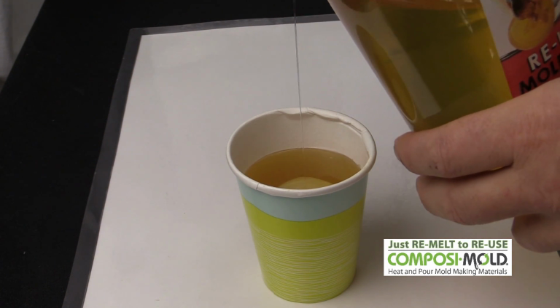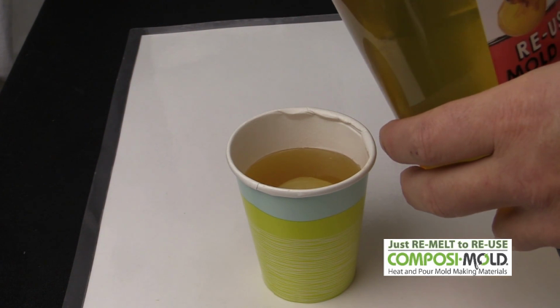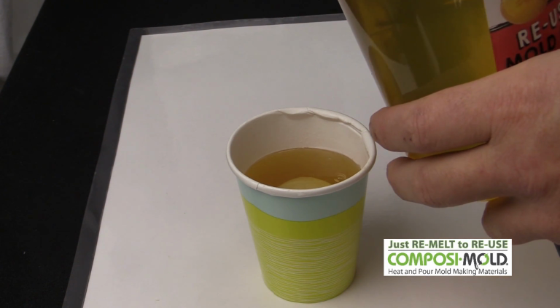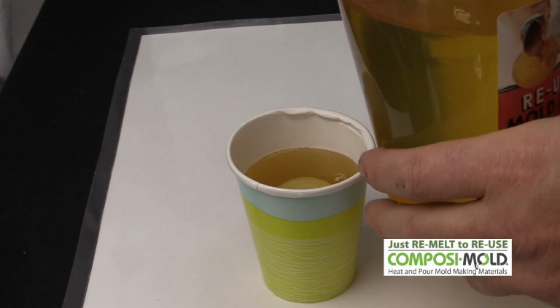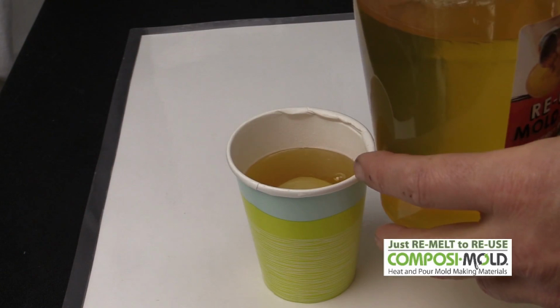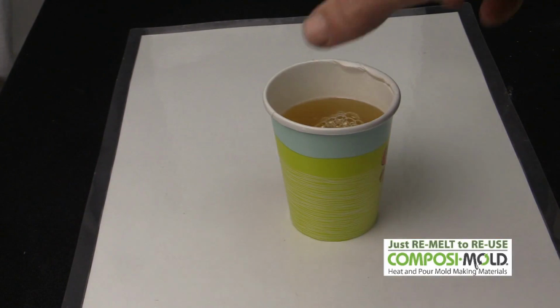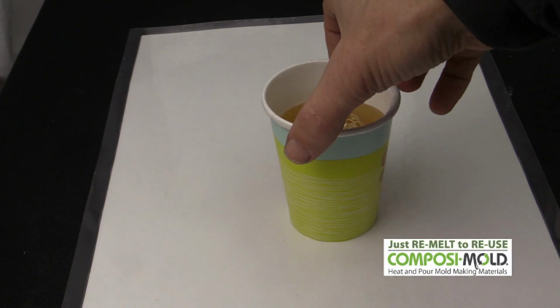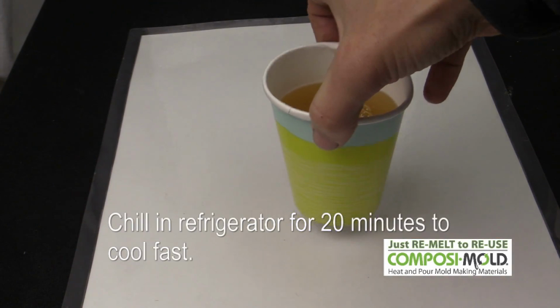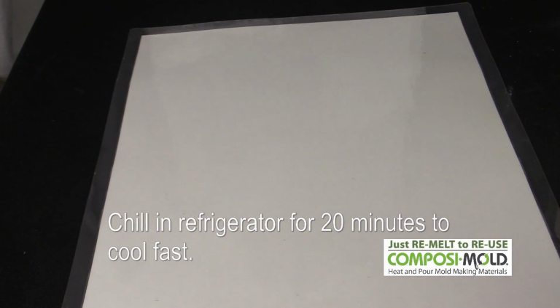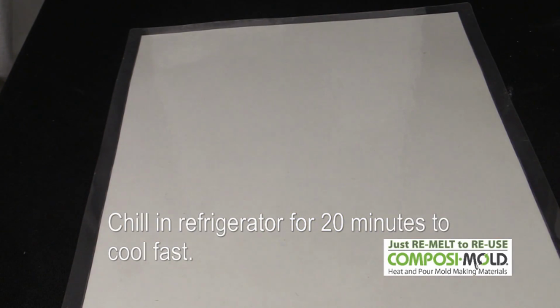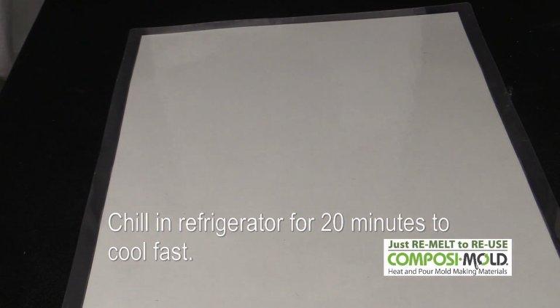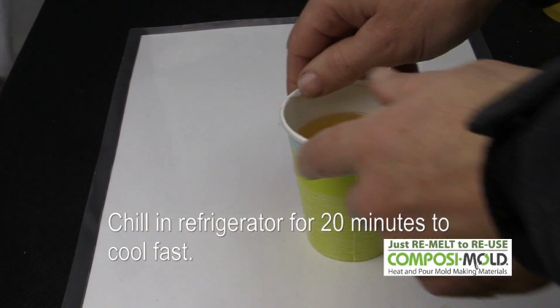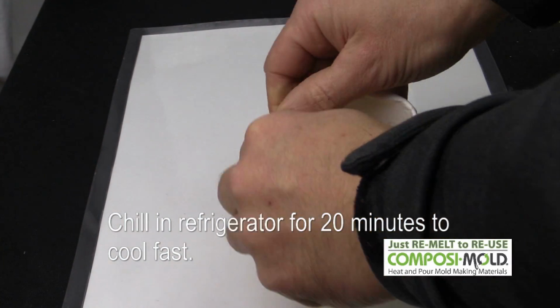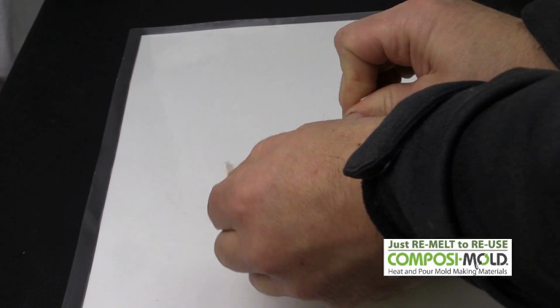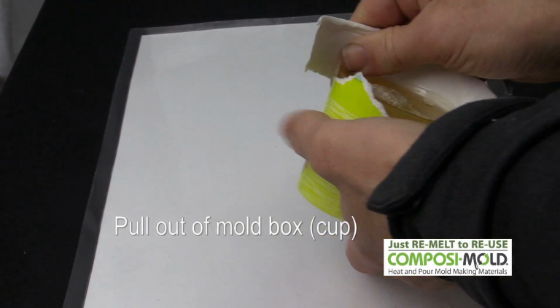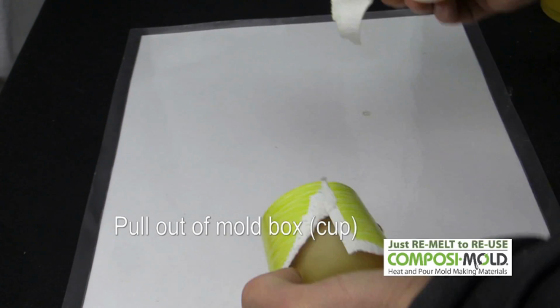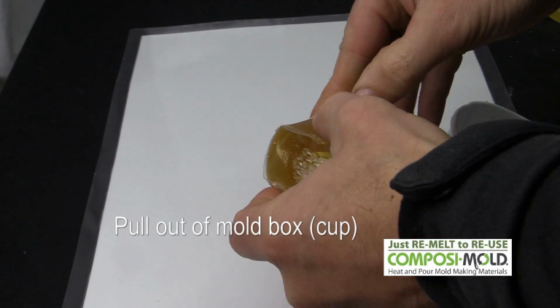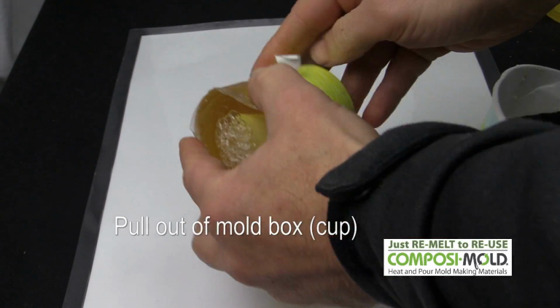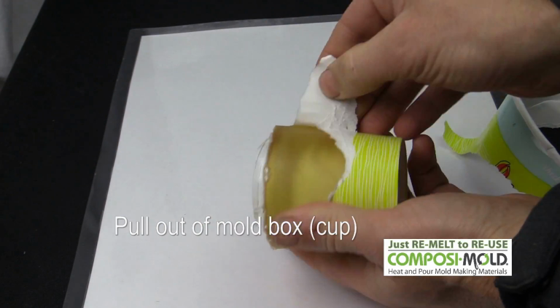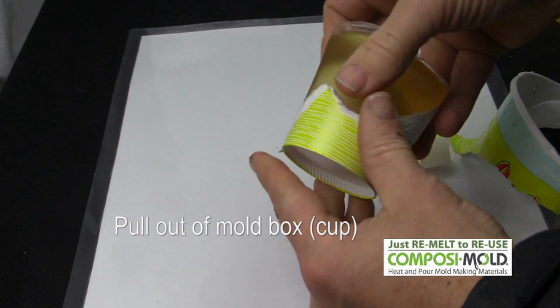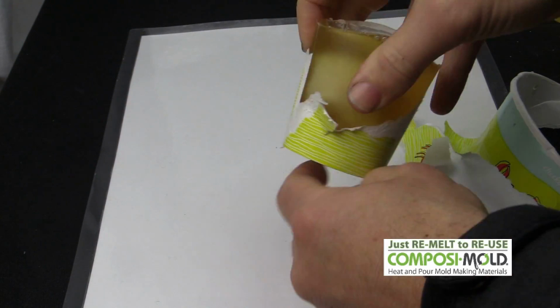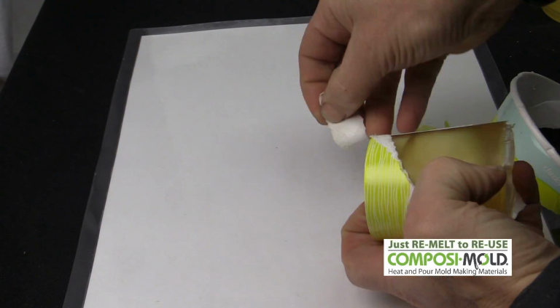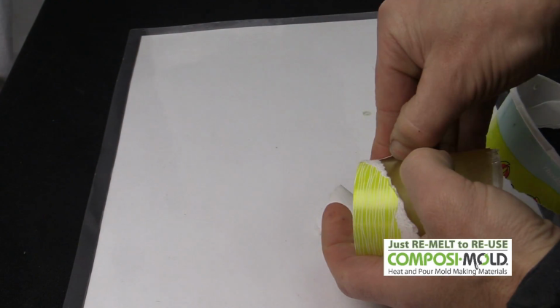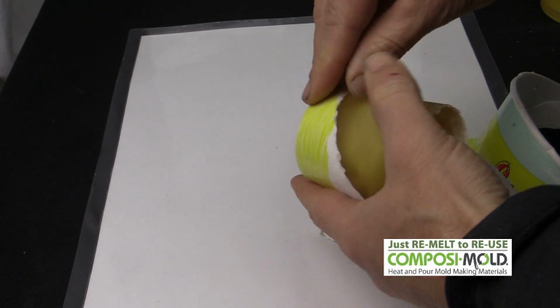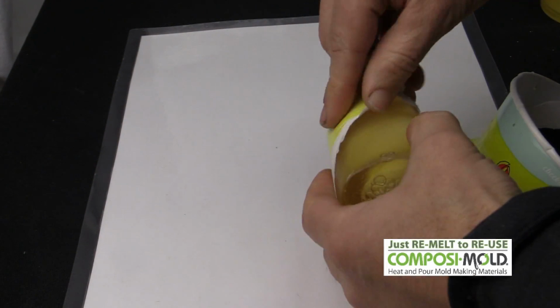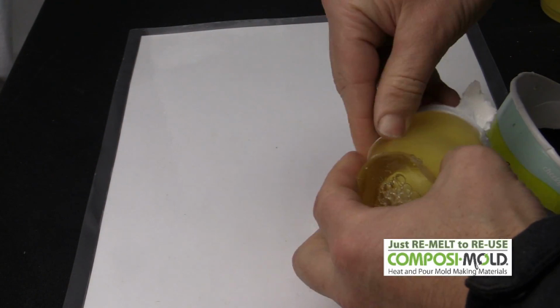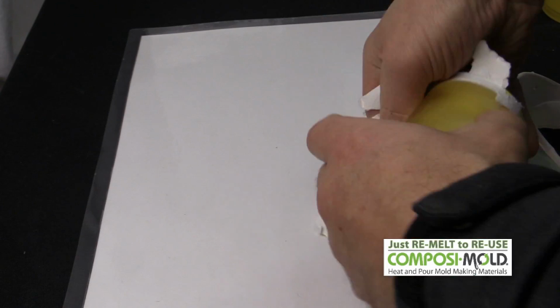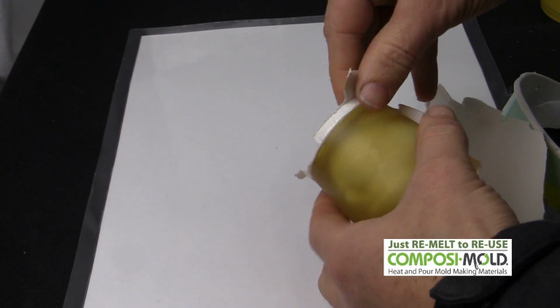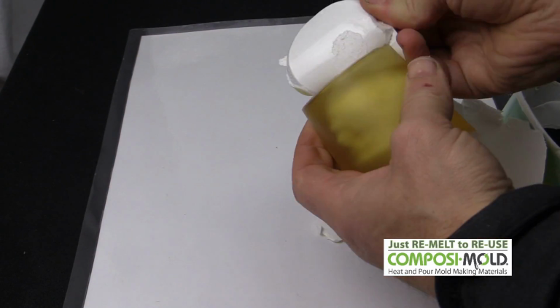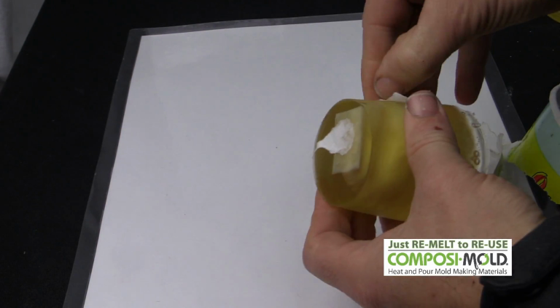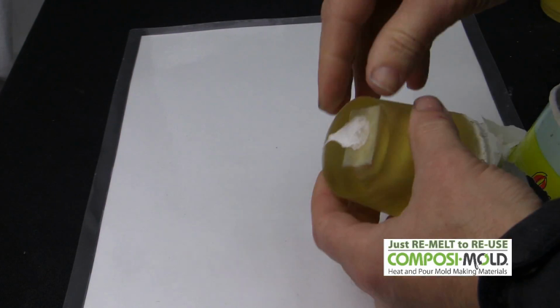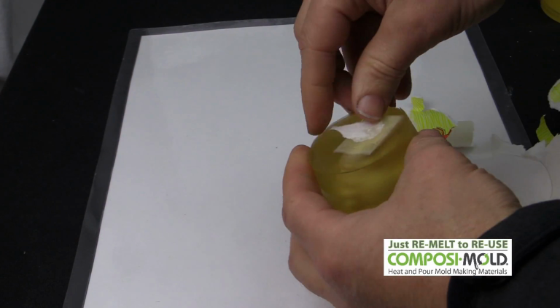This was poured over the master part and then placed in the refrigerator to cool faster. The mold solidified in about 30 minutes in the freezer. The original part was extracted from the mold and we now have a unique soap mold.